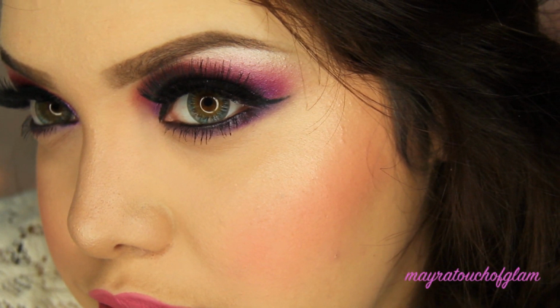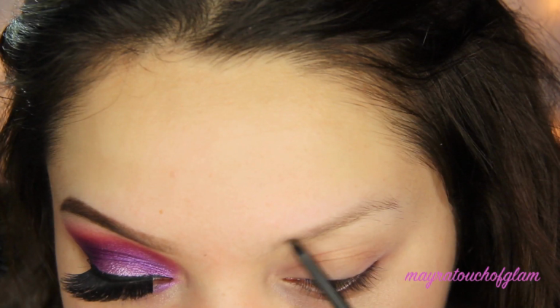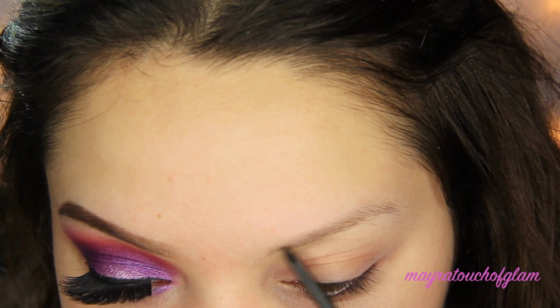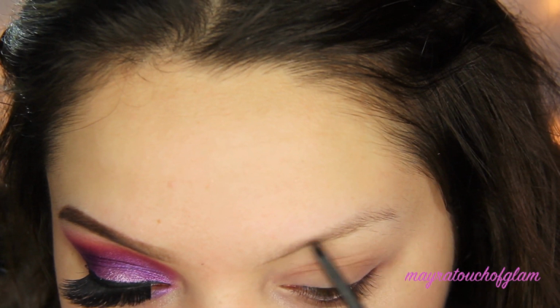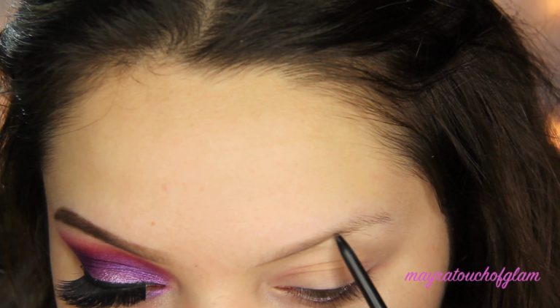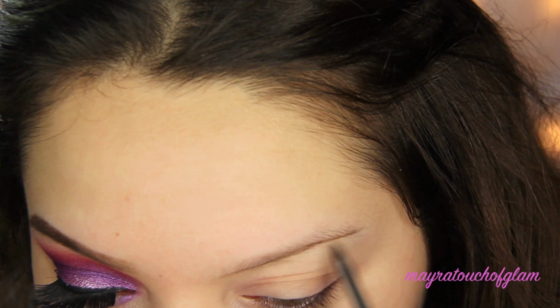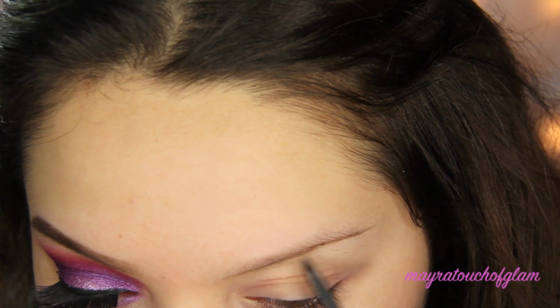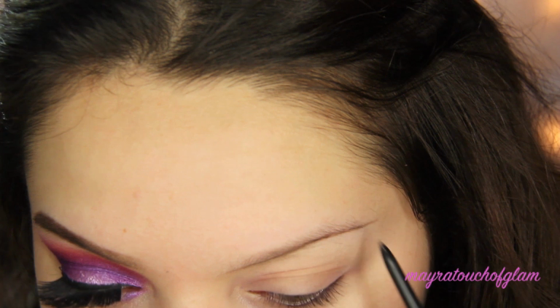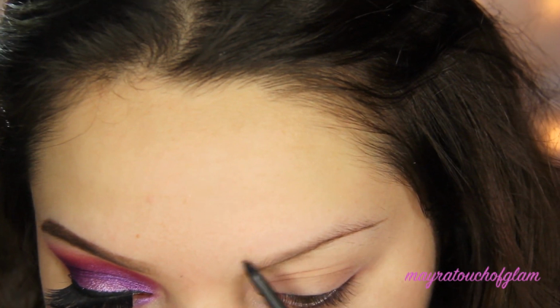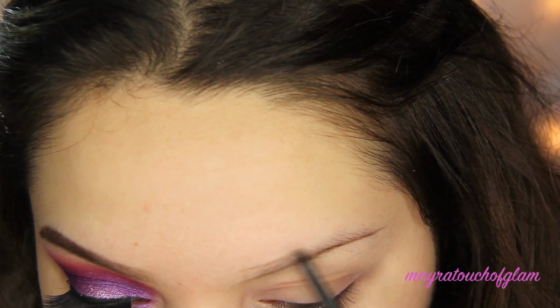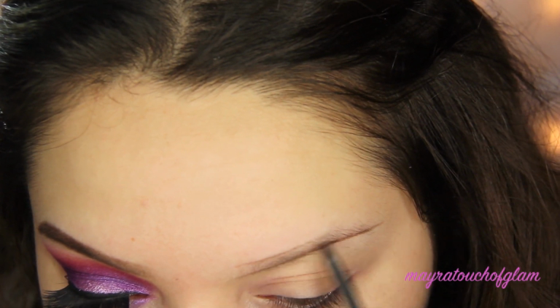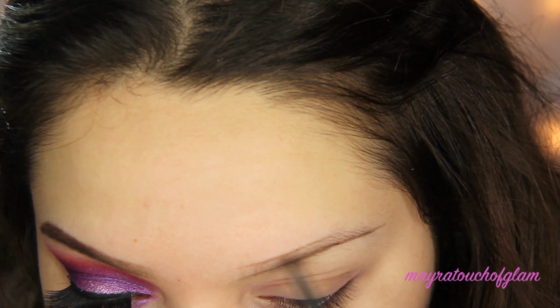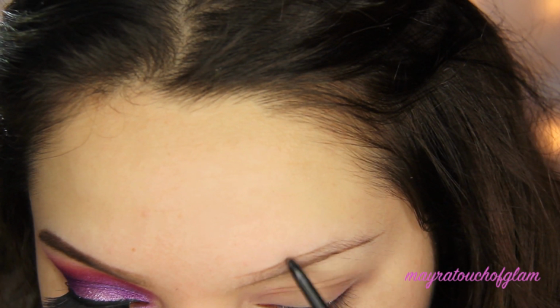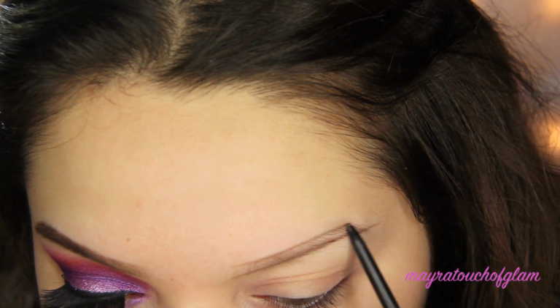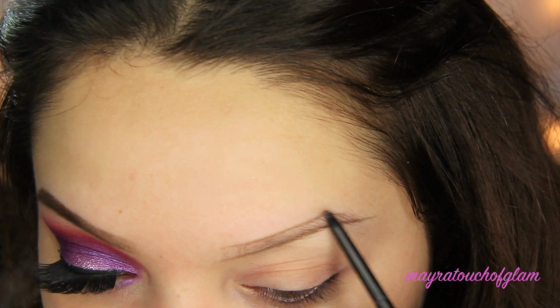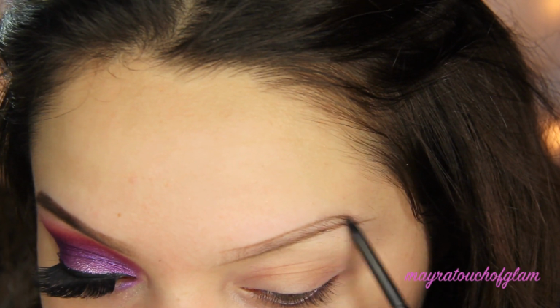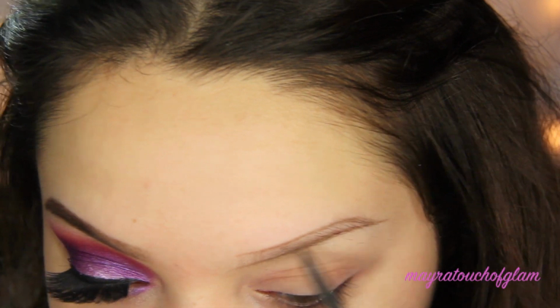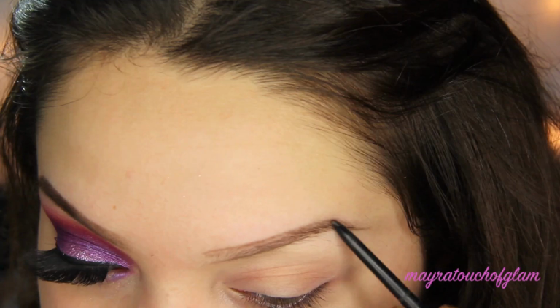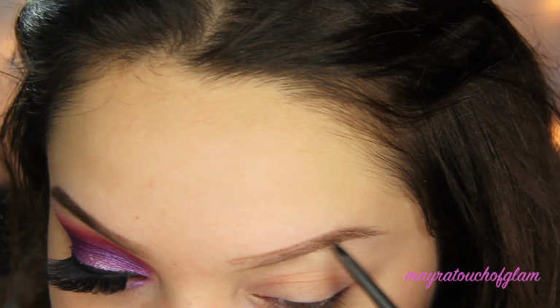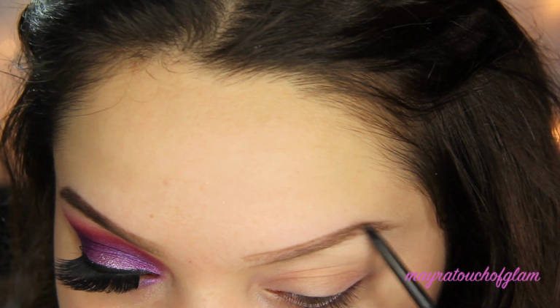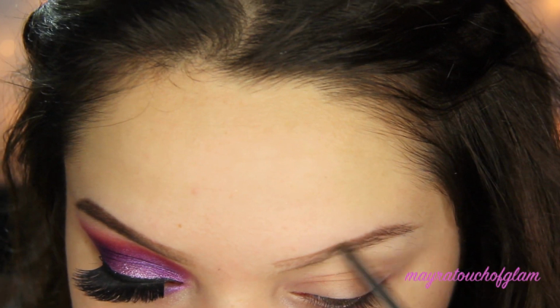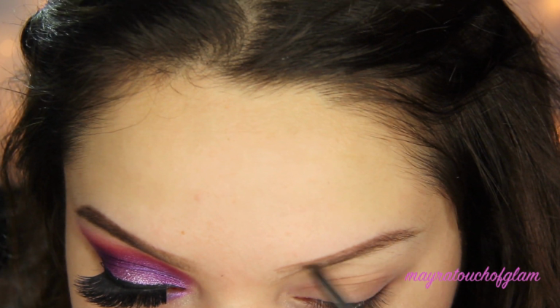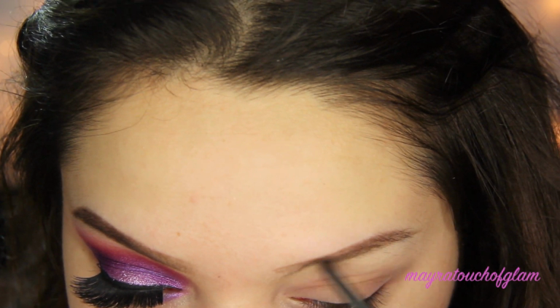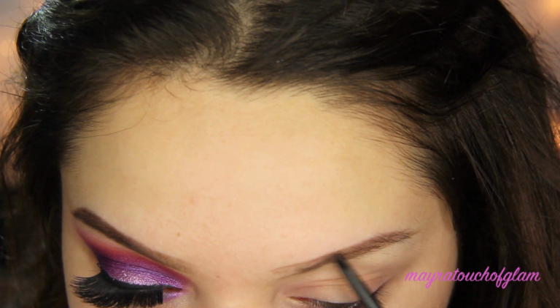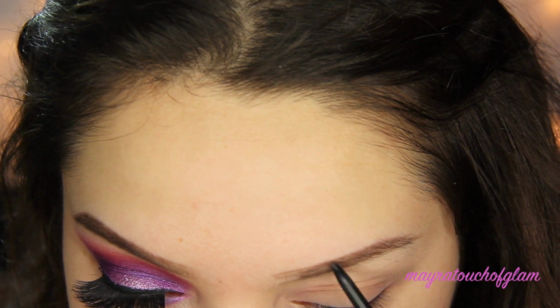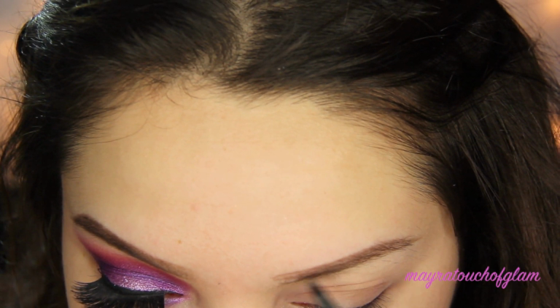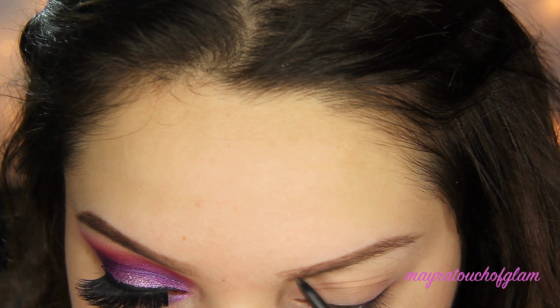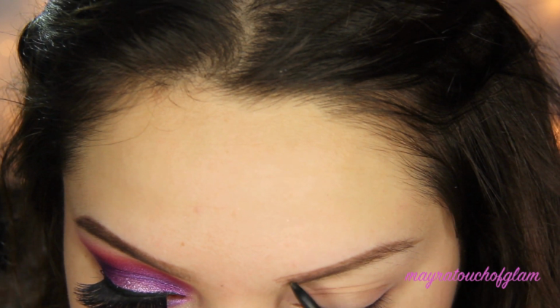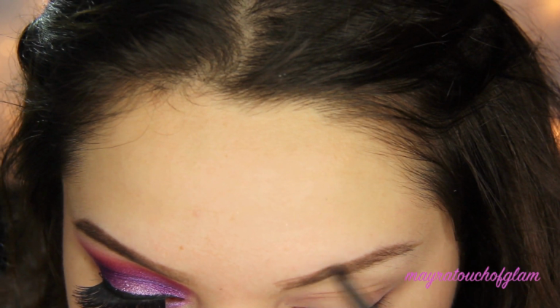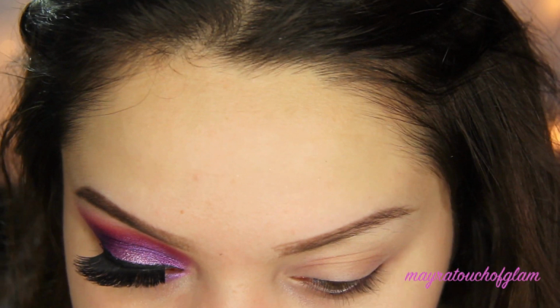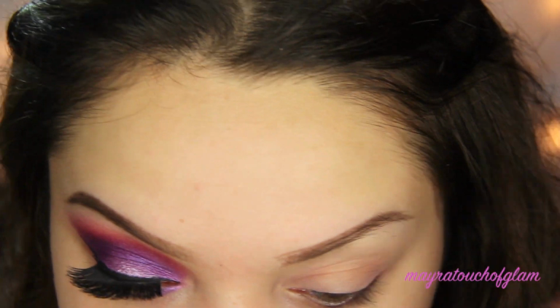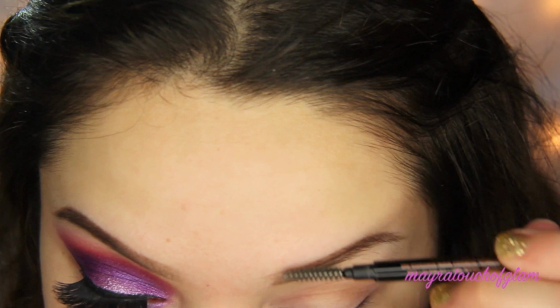First I'm drawing in my brows using my Anastasia Brow Wiz in dark brown. I'm doing my brows a little bit thinner today because Elsa does have thin brows. If you really want to see how I draw in my brows, I'll have the link to that video down below.